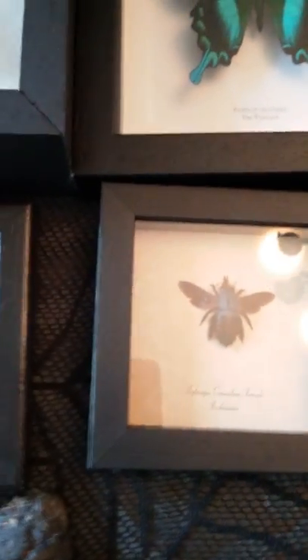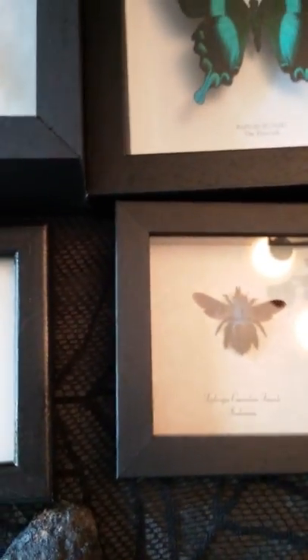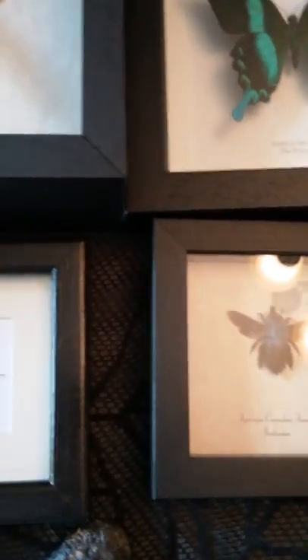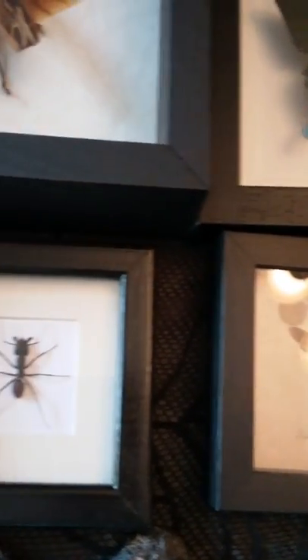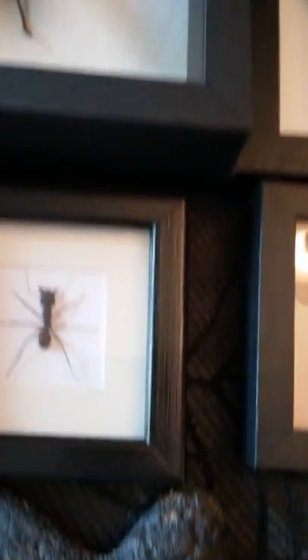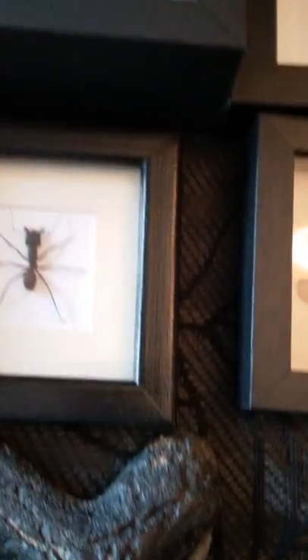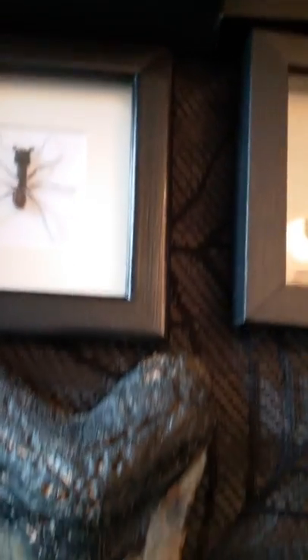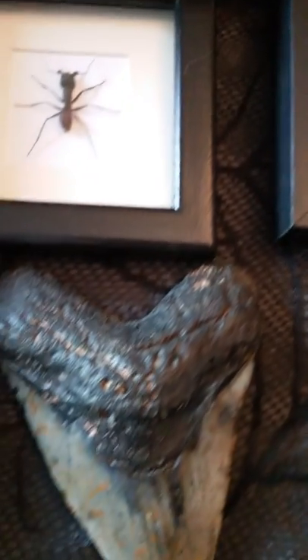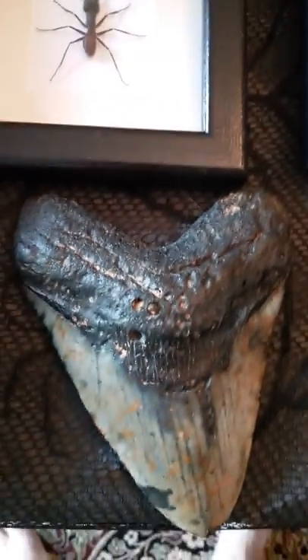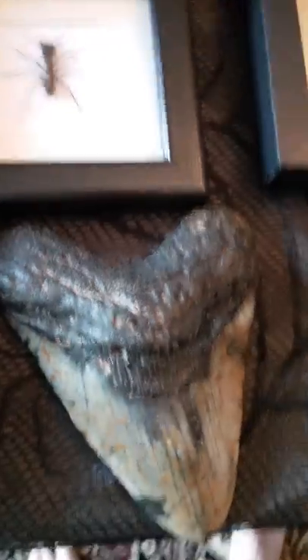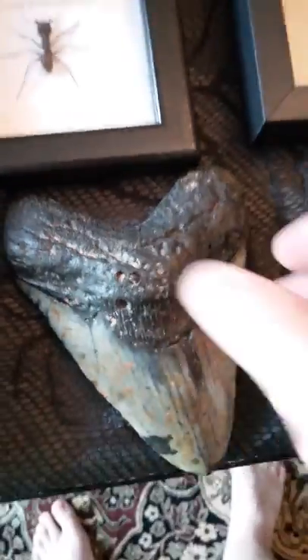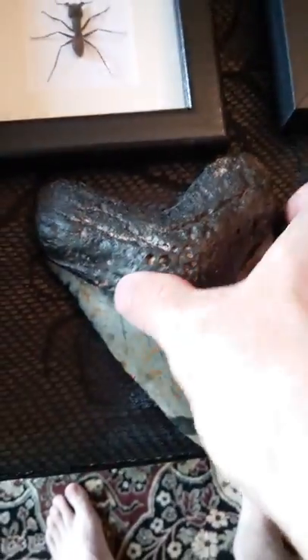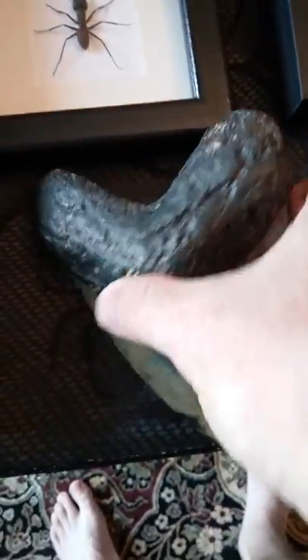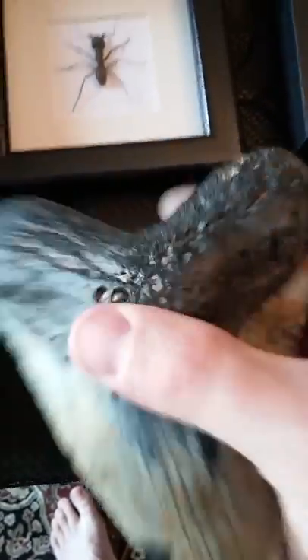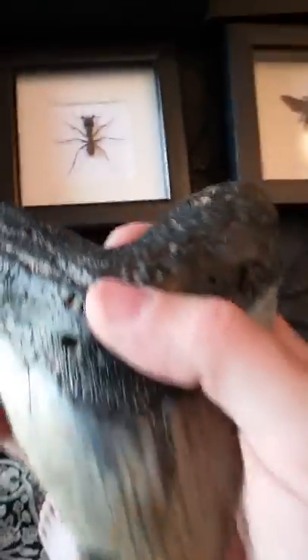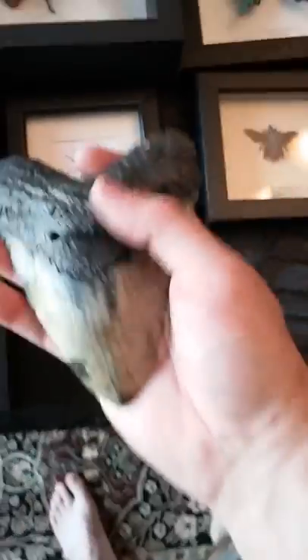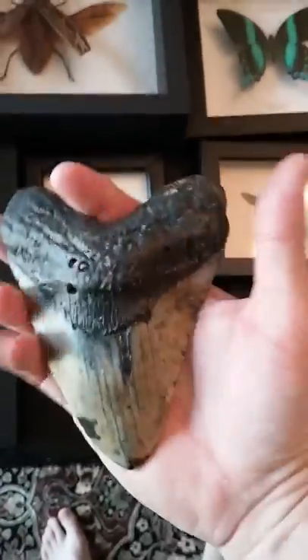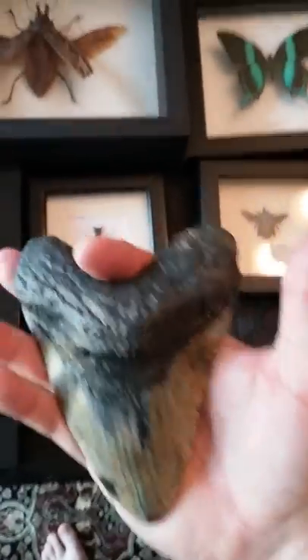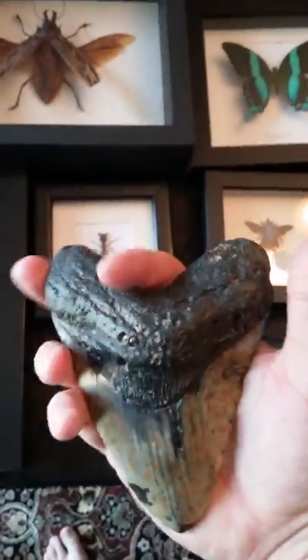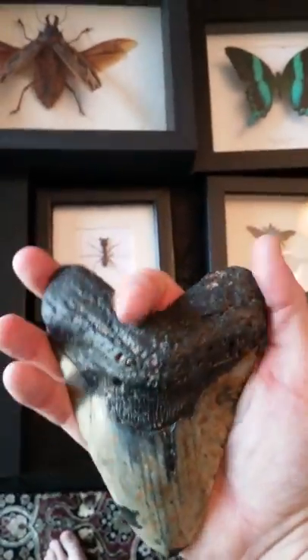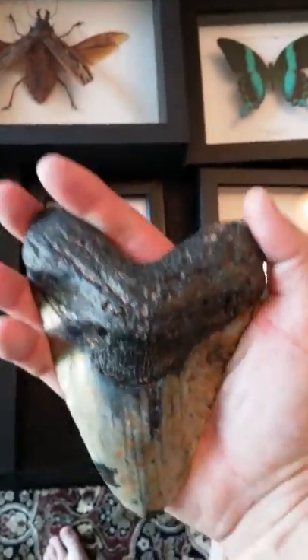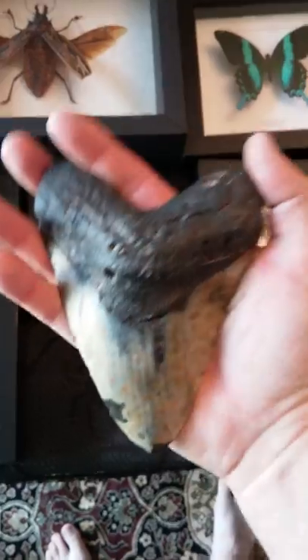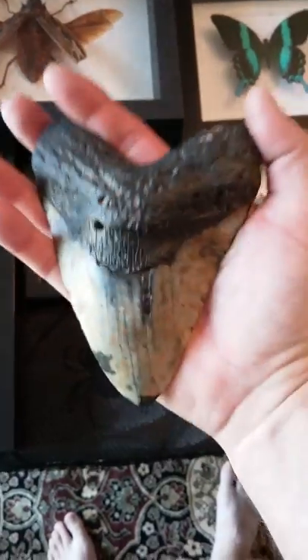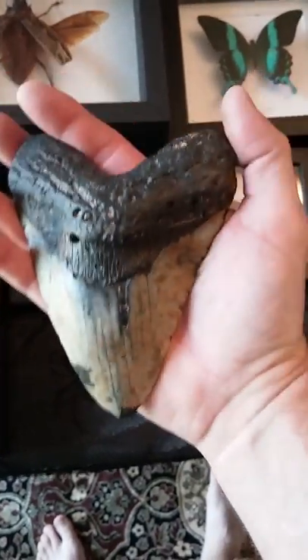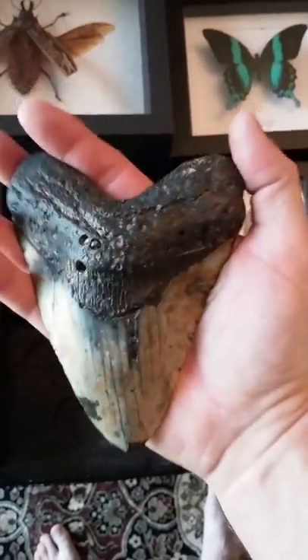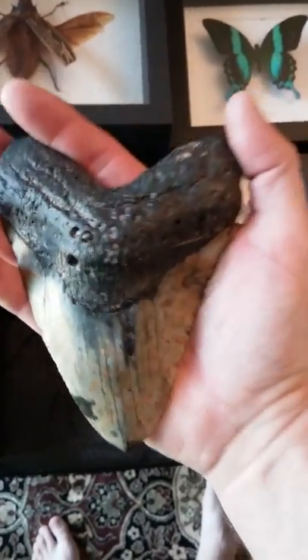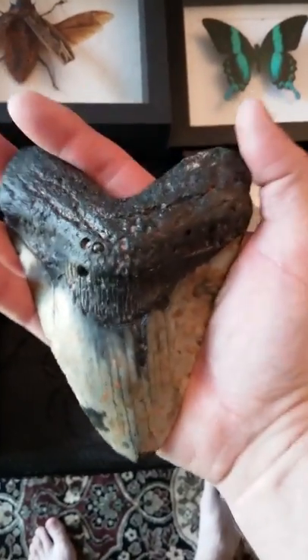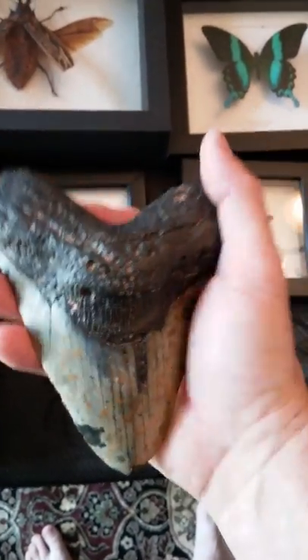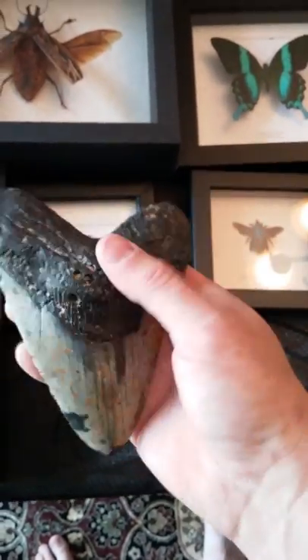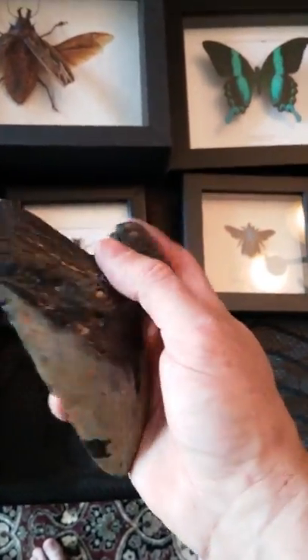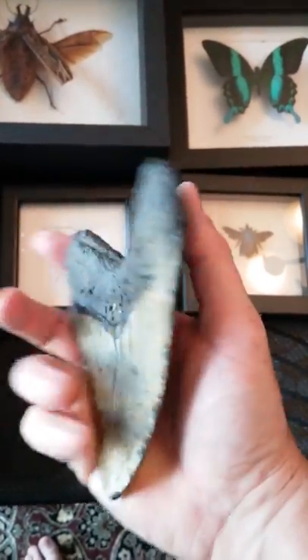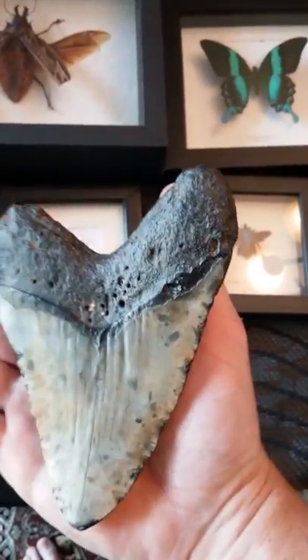All of these are real. There's my megalodon tooth. Also very real. Kind of scary — meet that guy in the water. That's a very real tooth.